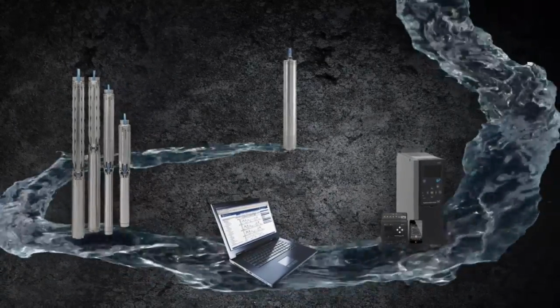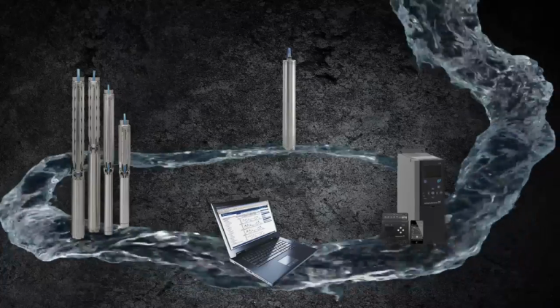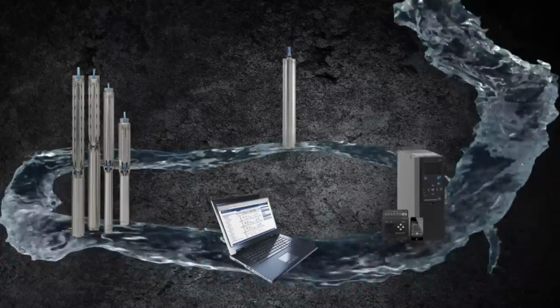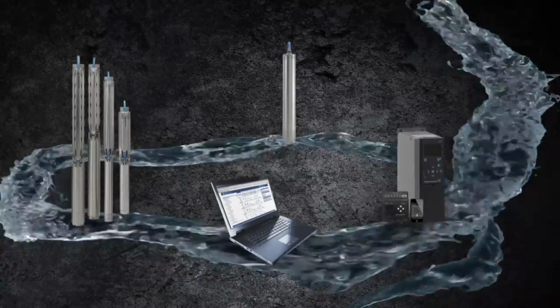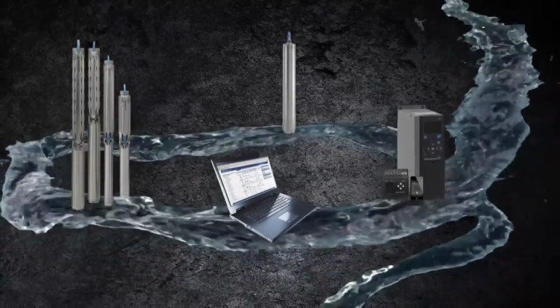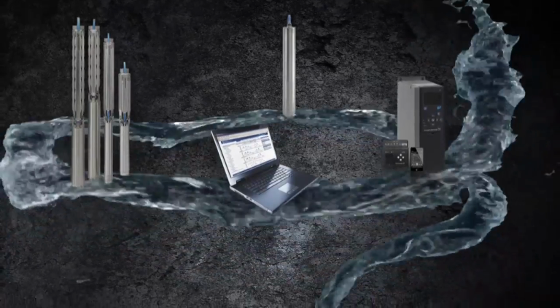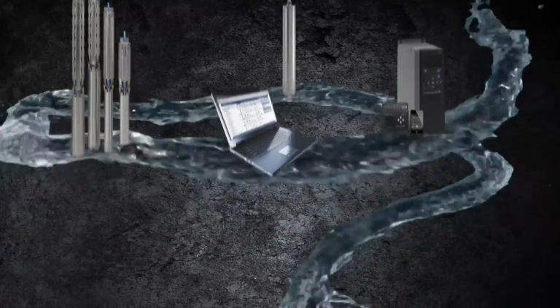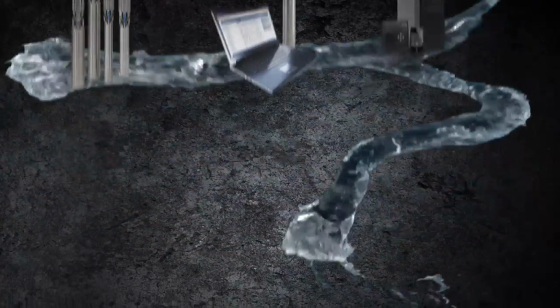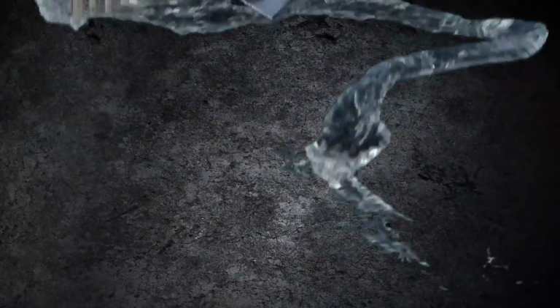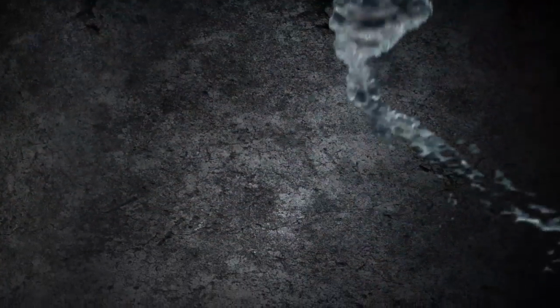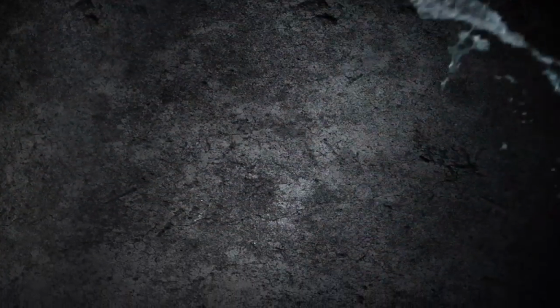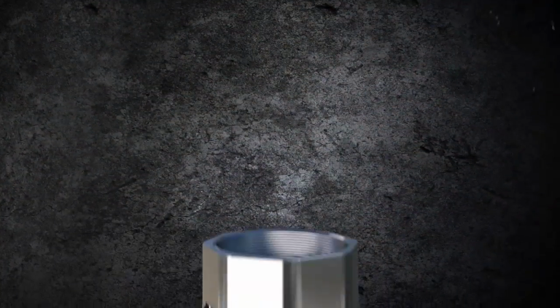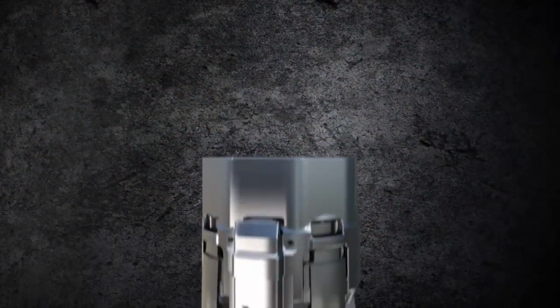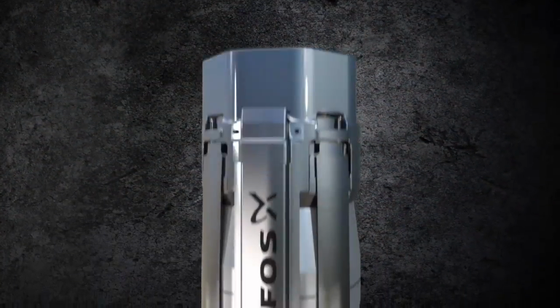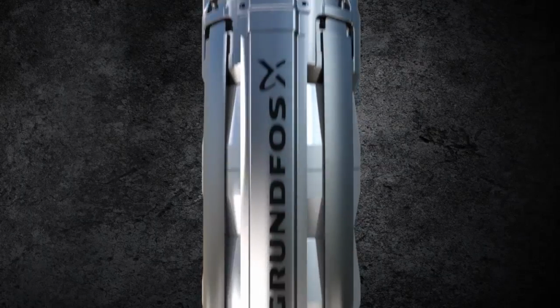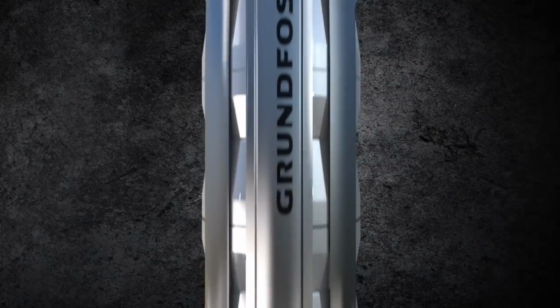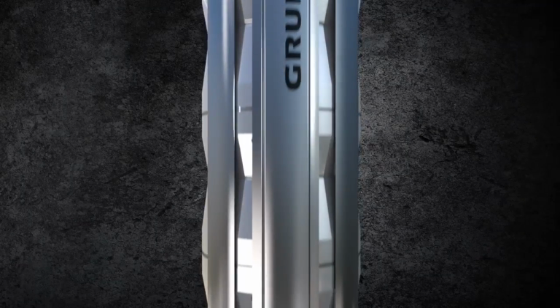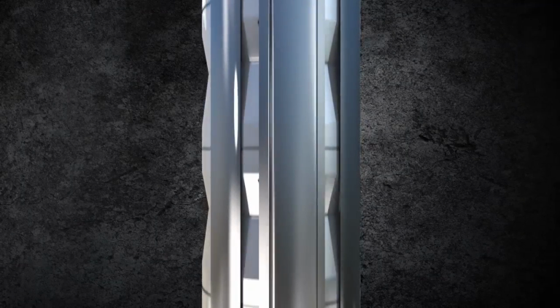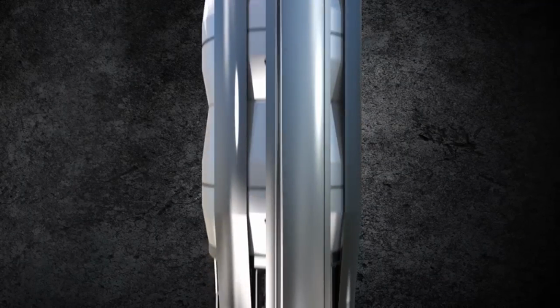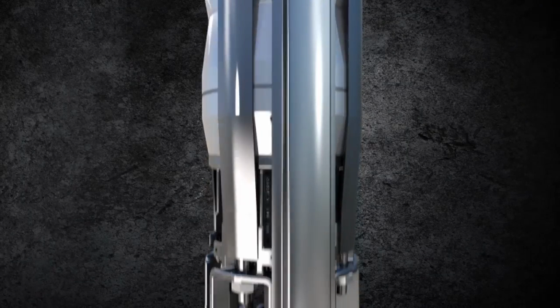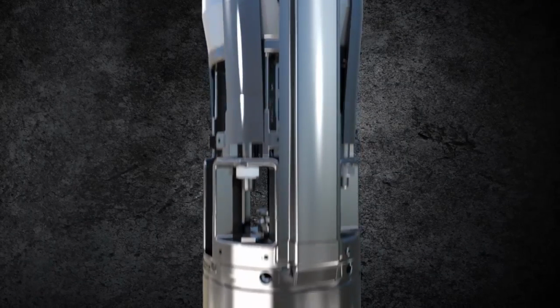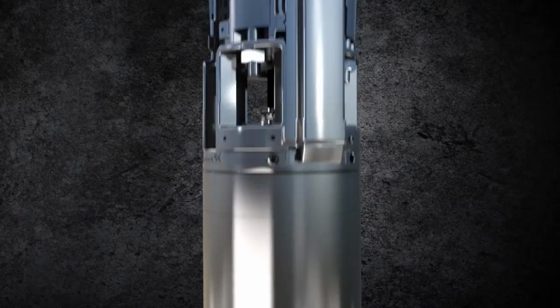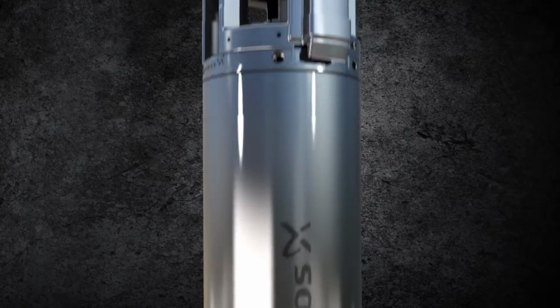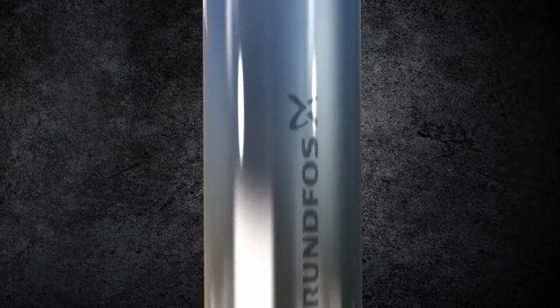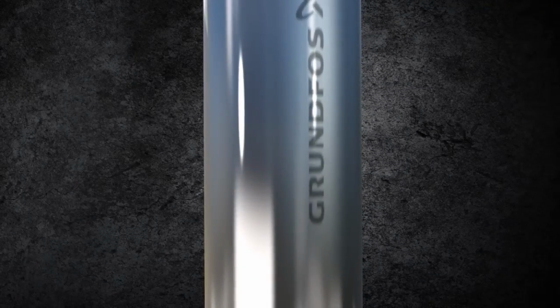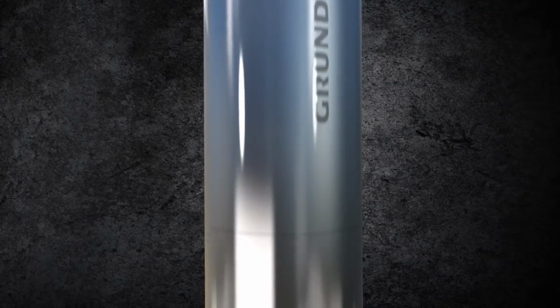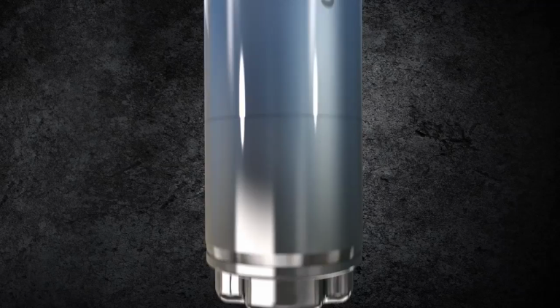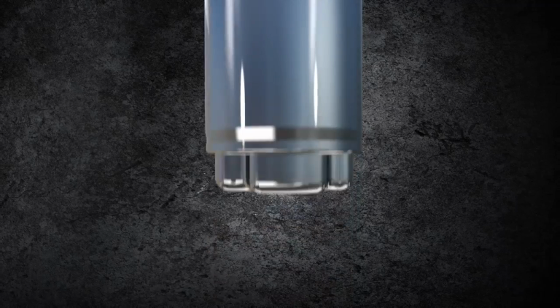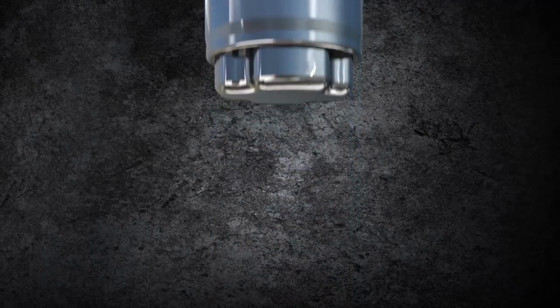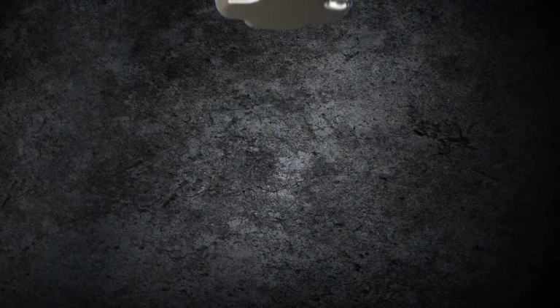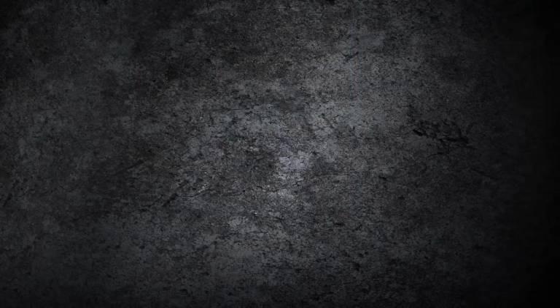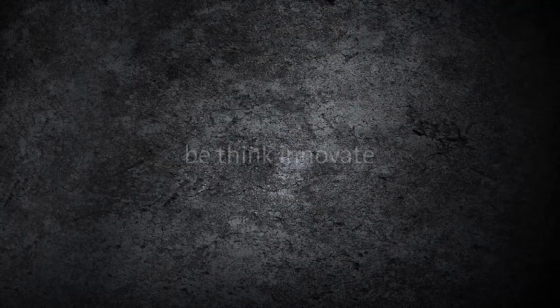So if you want peace of mind, go with the SP pump. It's reliable, it's energy efficient, it's long-lived, and it's the original all stainless steel submersible pump.